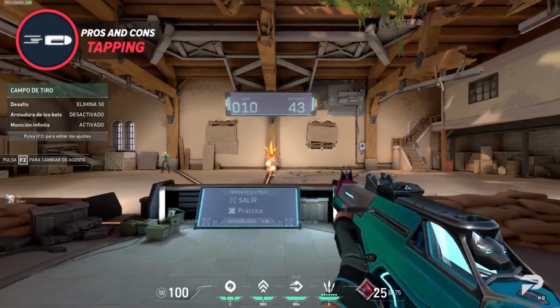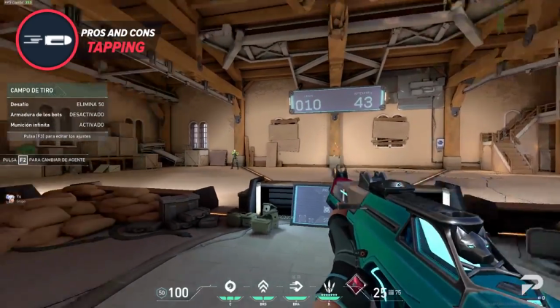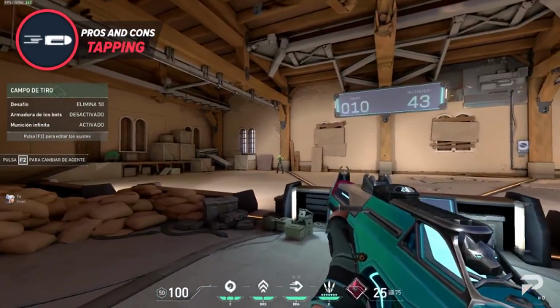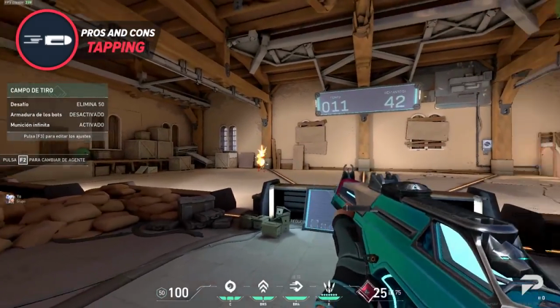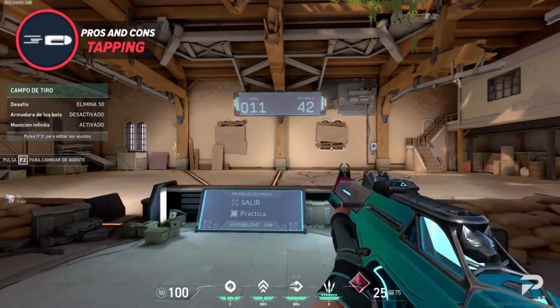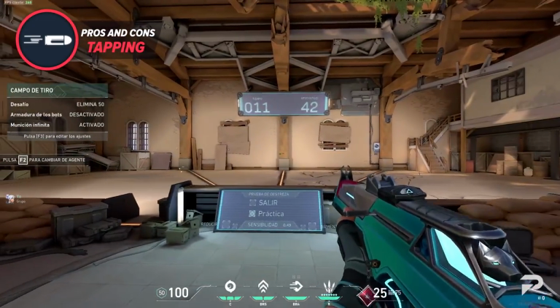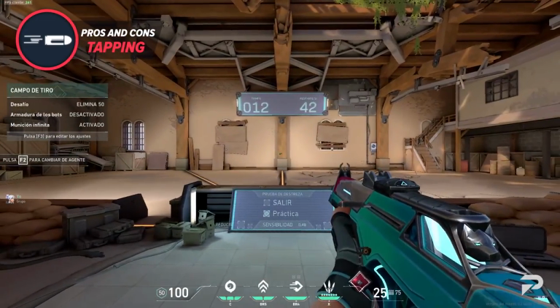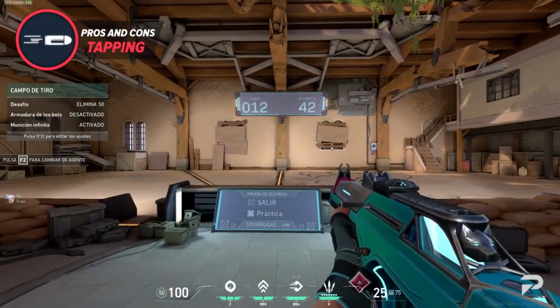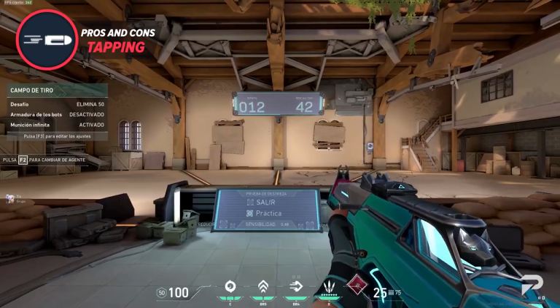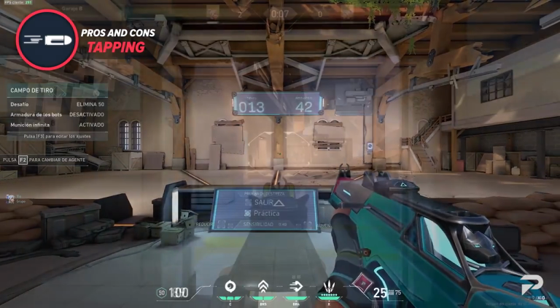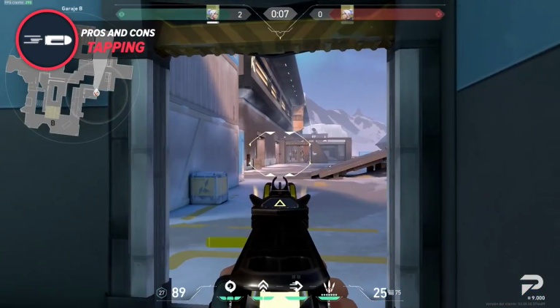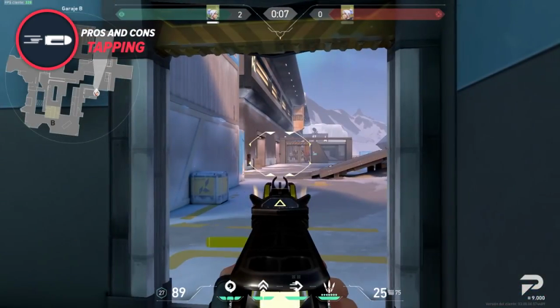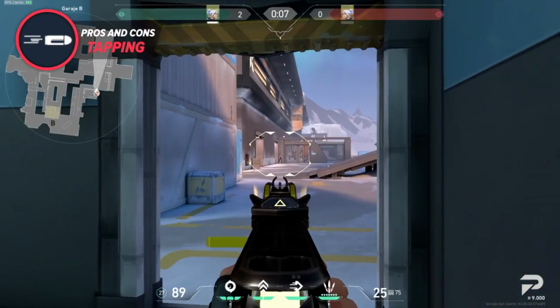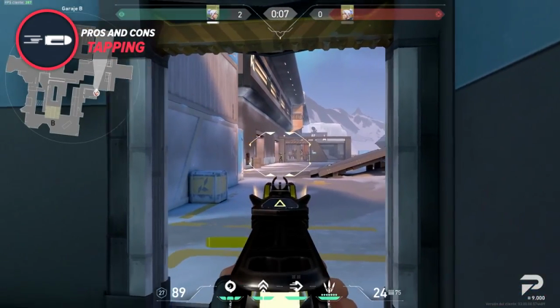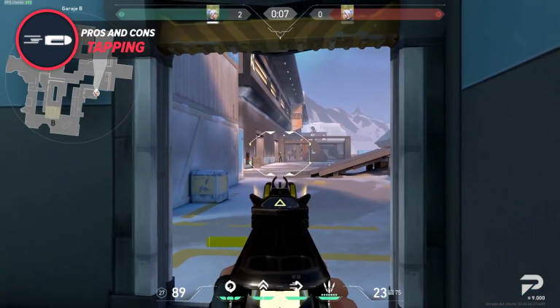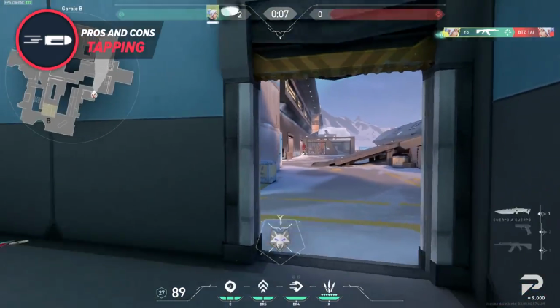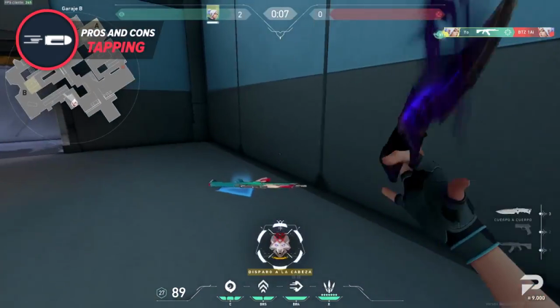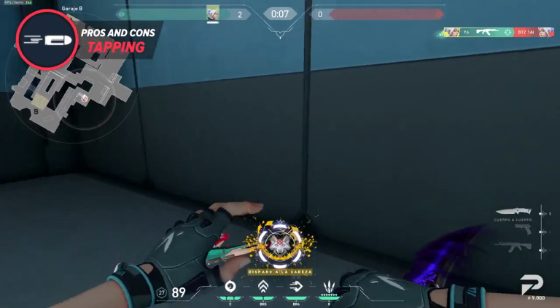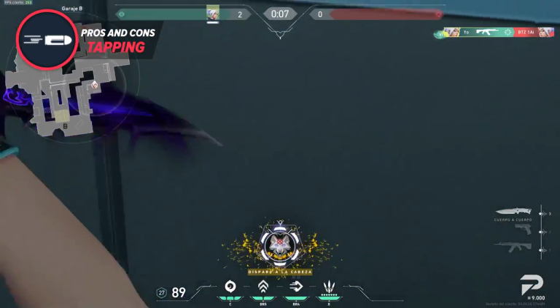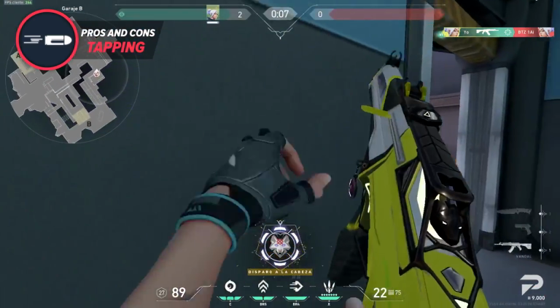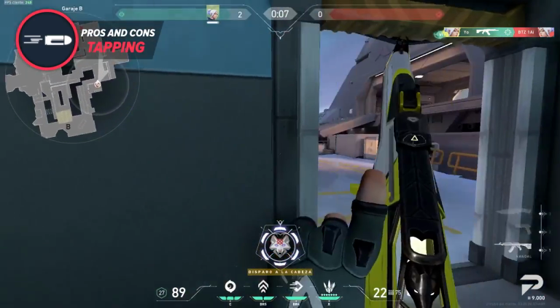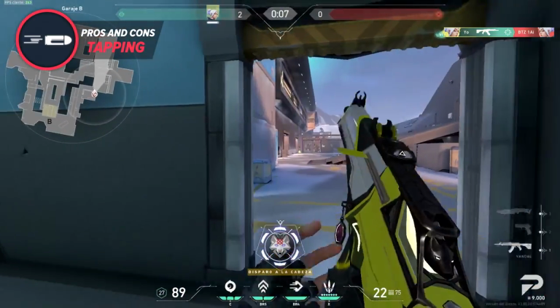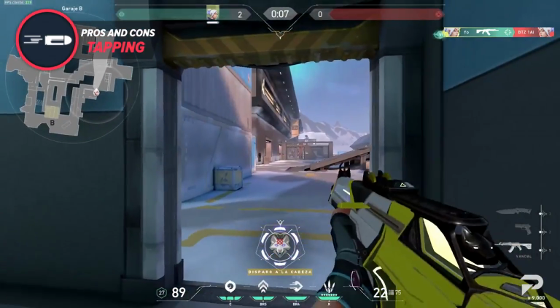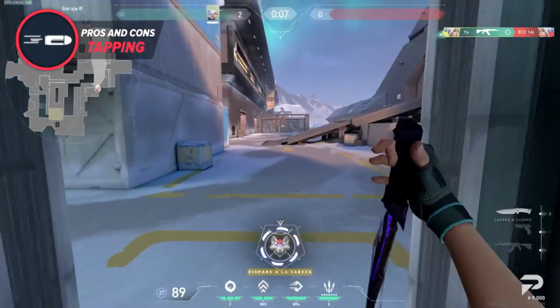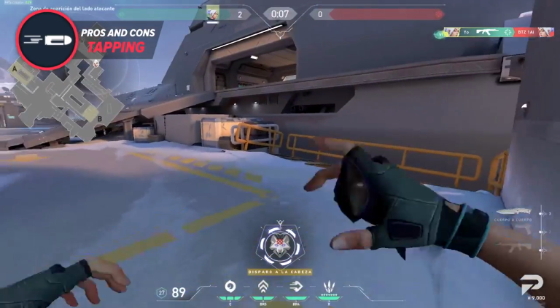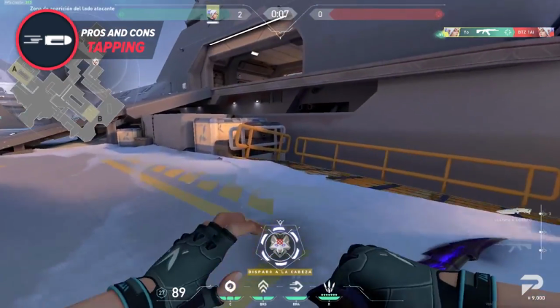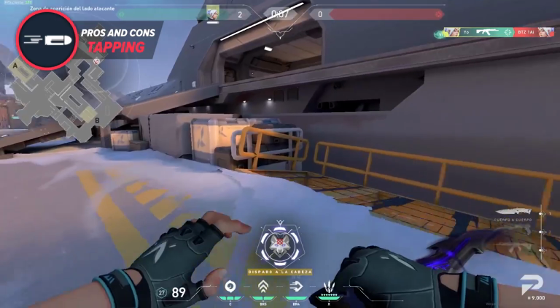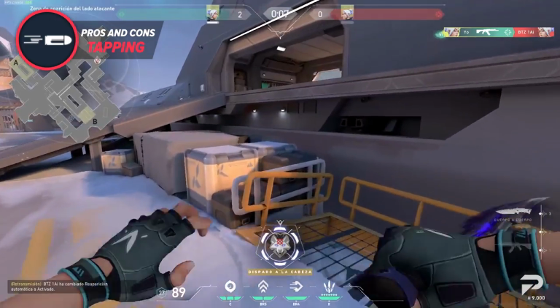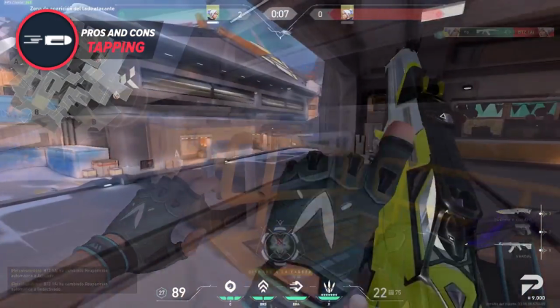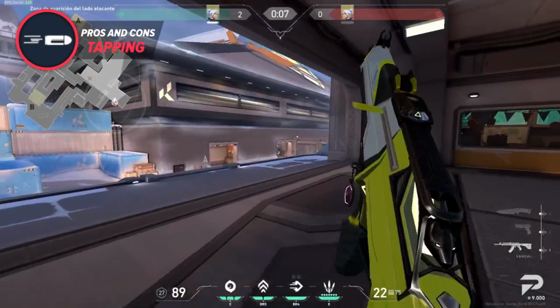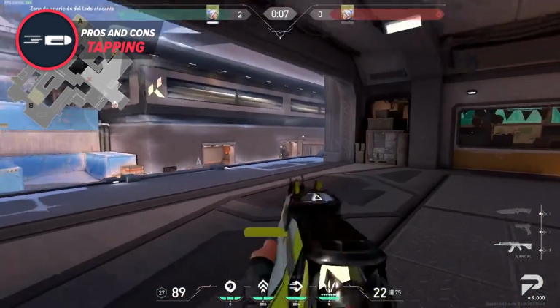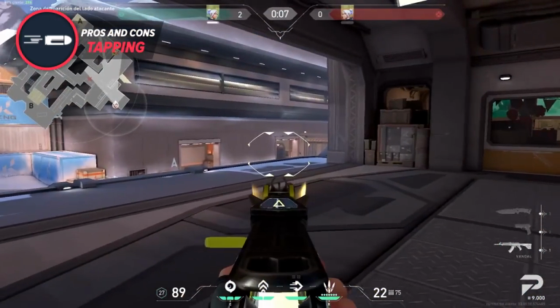This precision comes with a cost though, and that's fire rate. Tap too fast and your bullets start to miss because of recoil. Tap too slow and you aren't giving yourself enough chances to hit the target, giving the enemies ample opportunities to take you down.